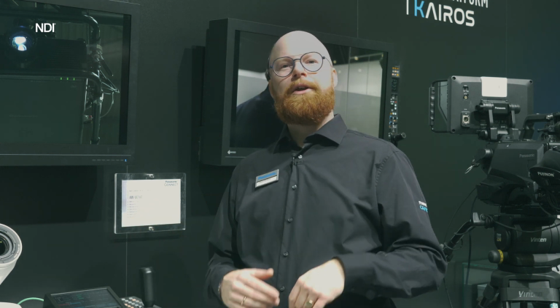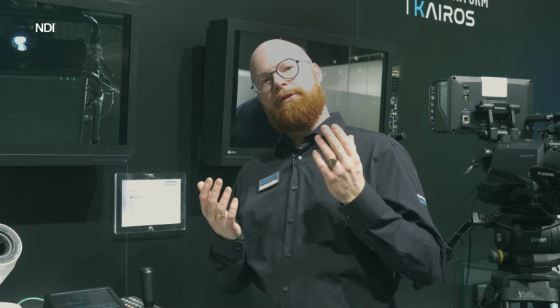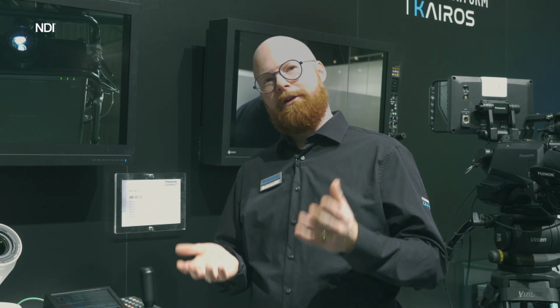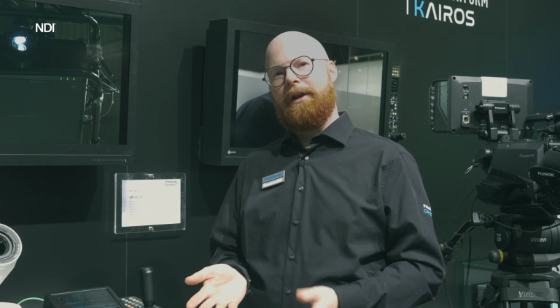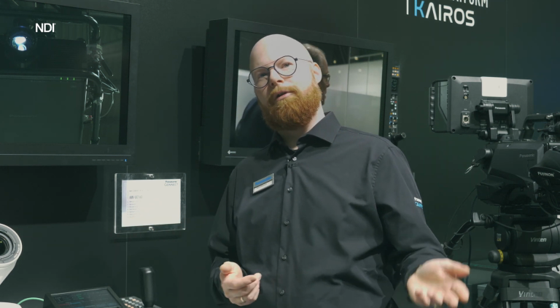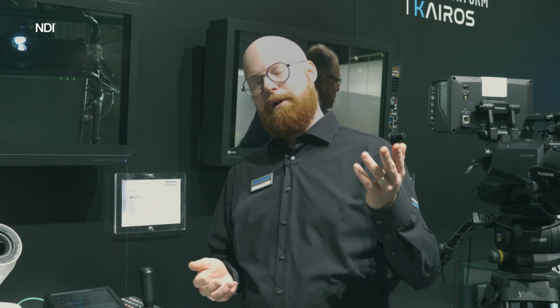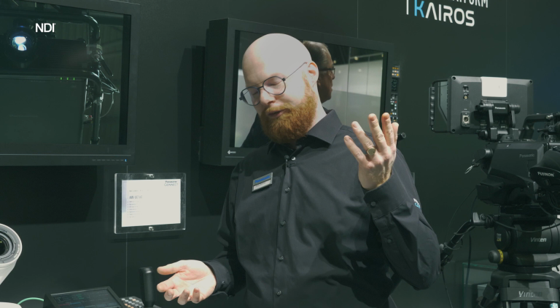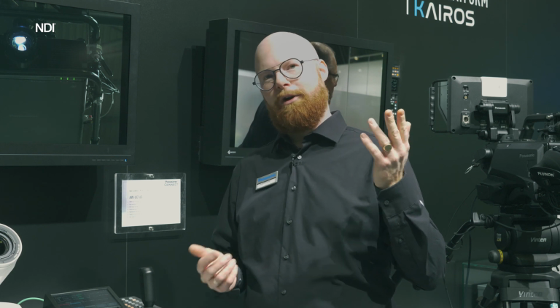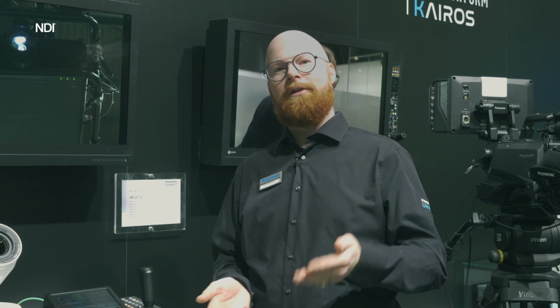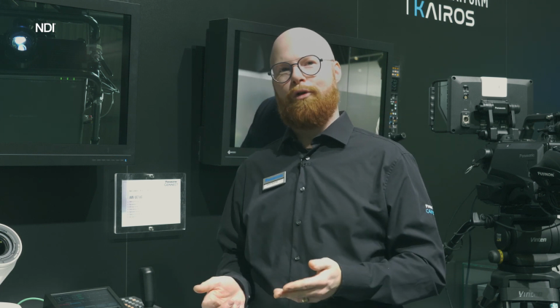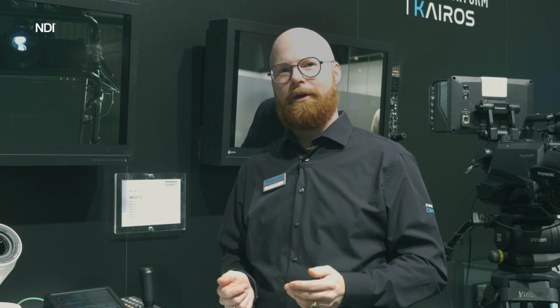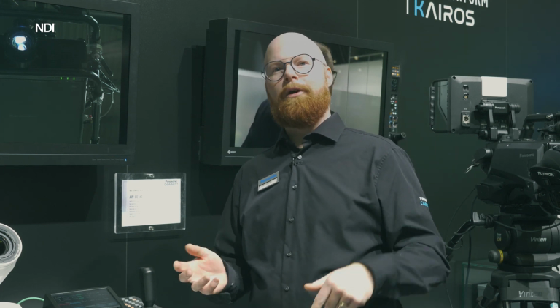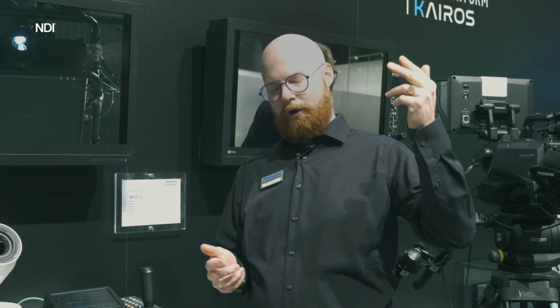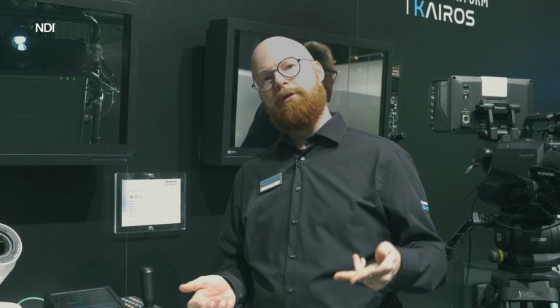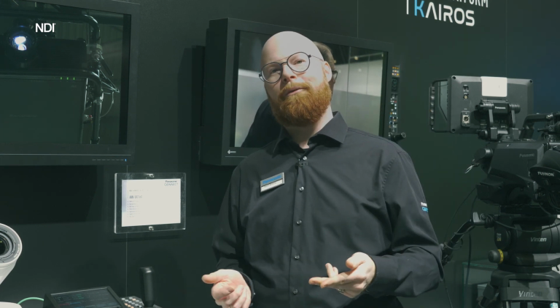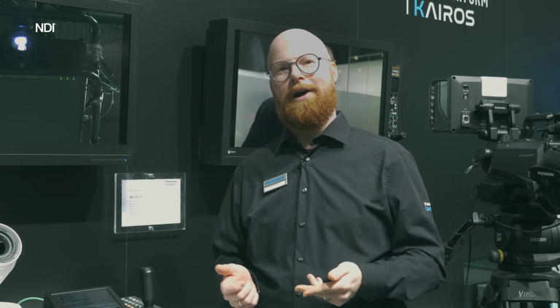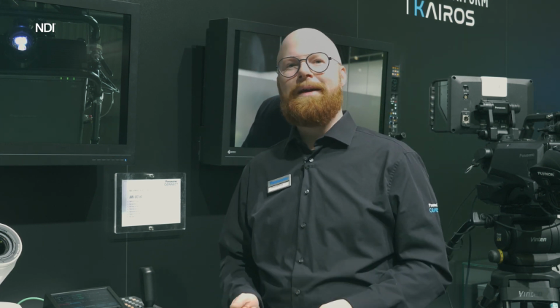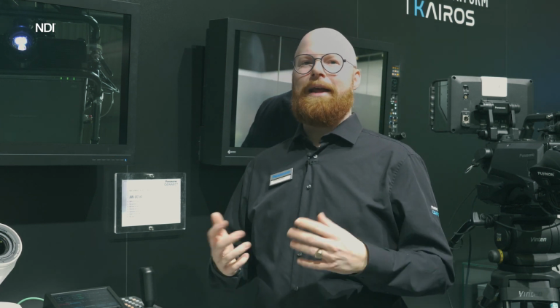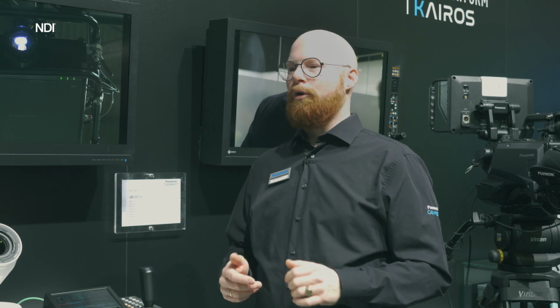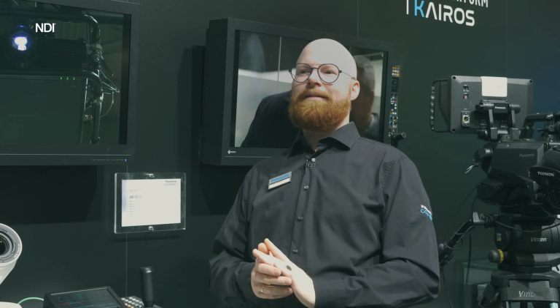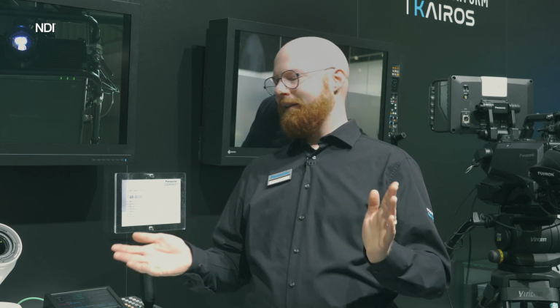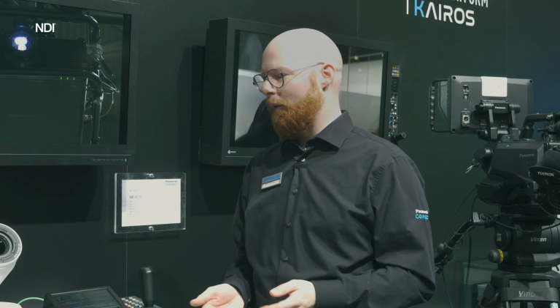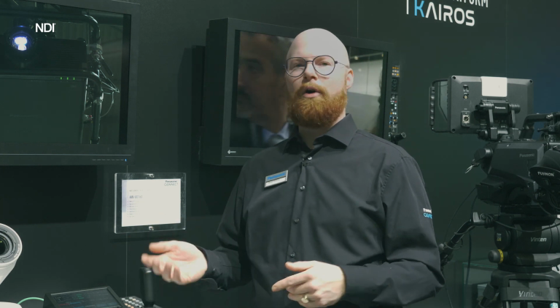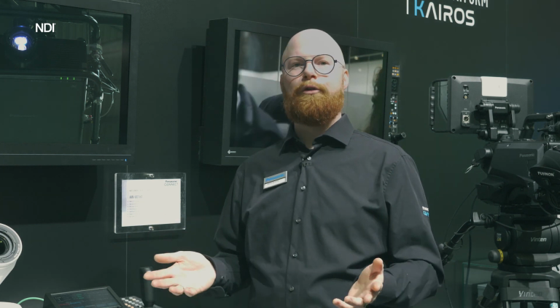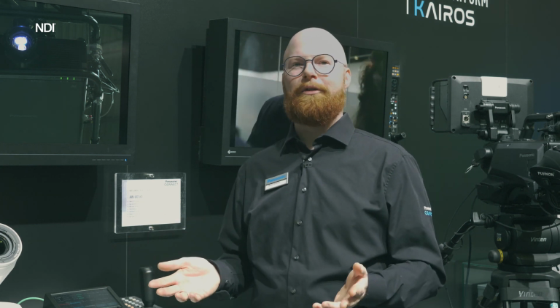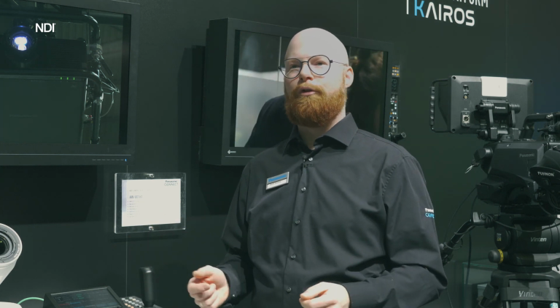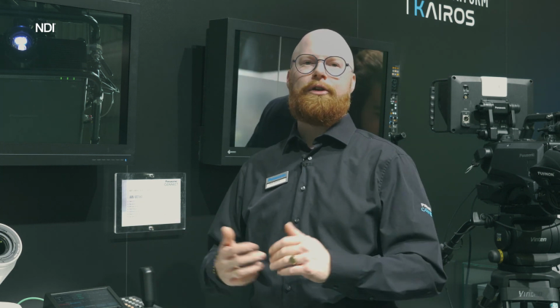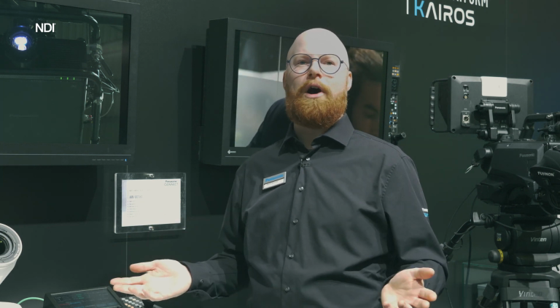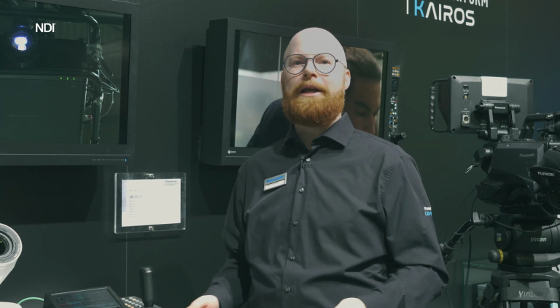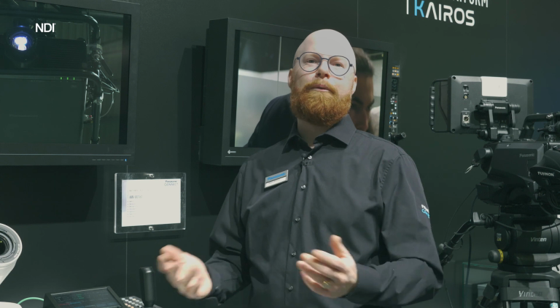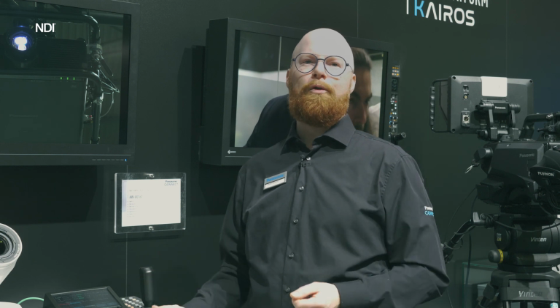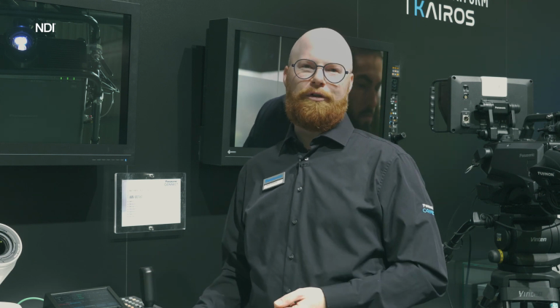You can also download our free software called PTZ Control Center, where you can control multiple cameras at a time. This extends the ways you'll use your cameras in the future — using it over IP gives you some new opportunities.